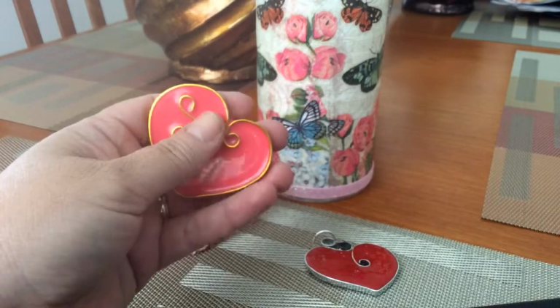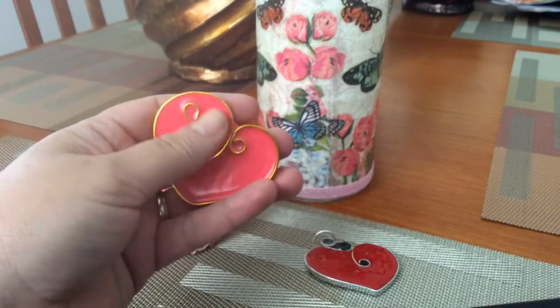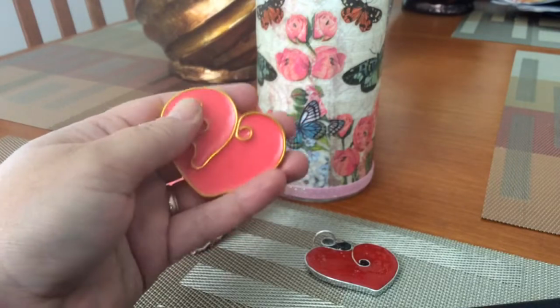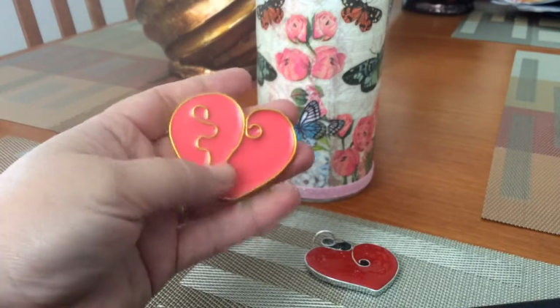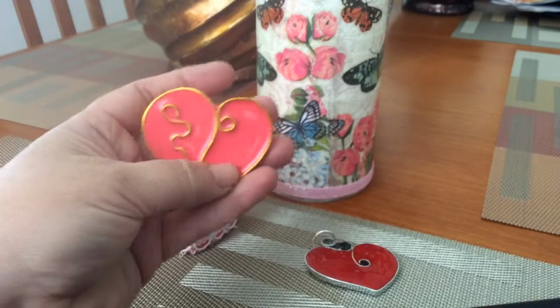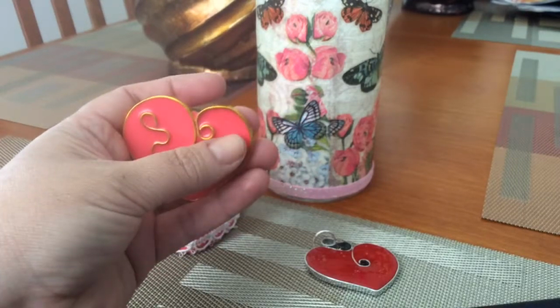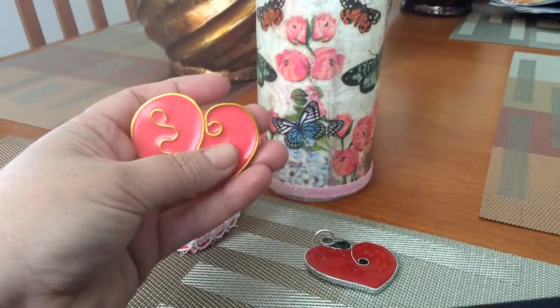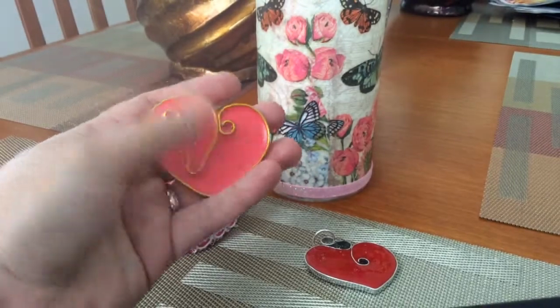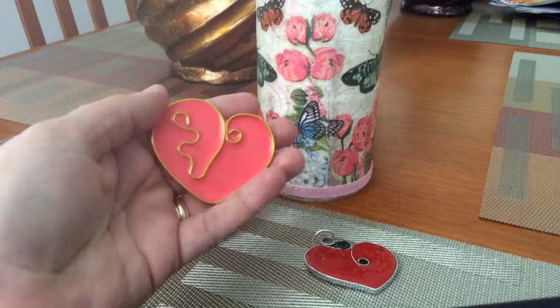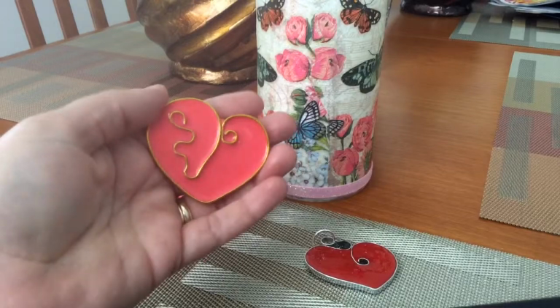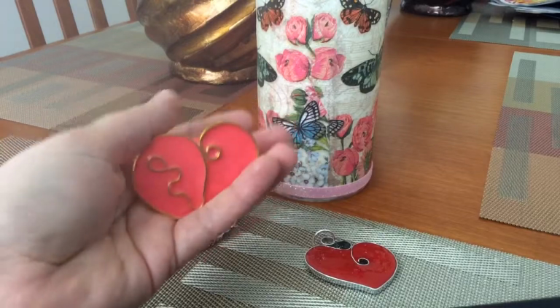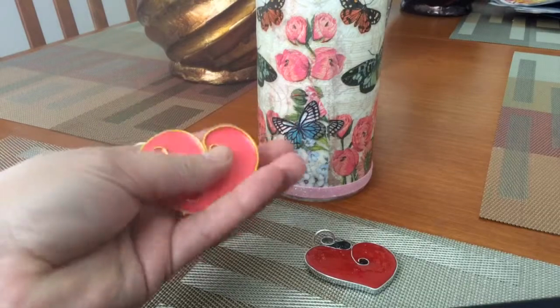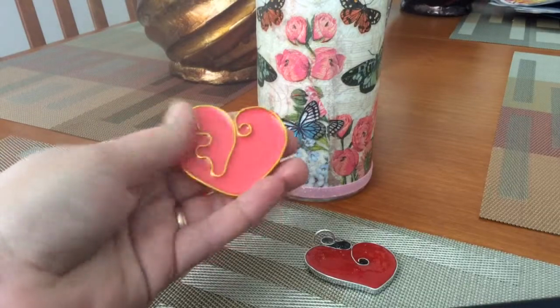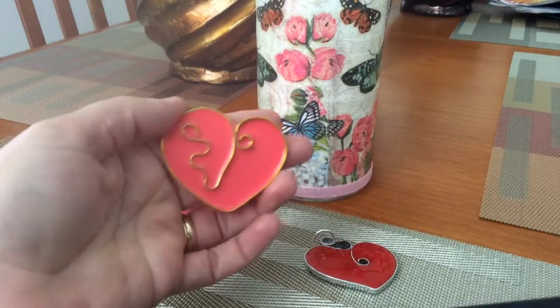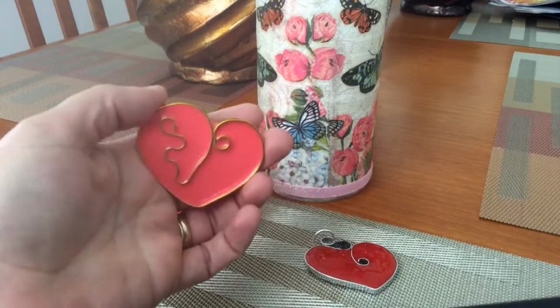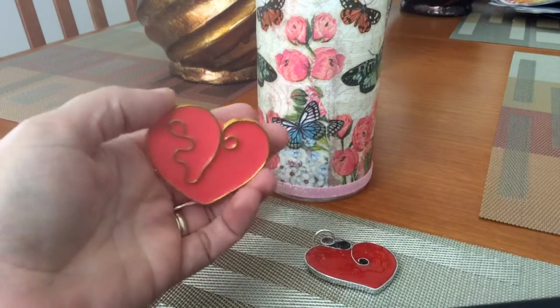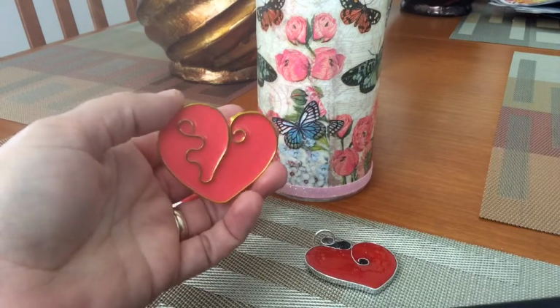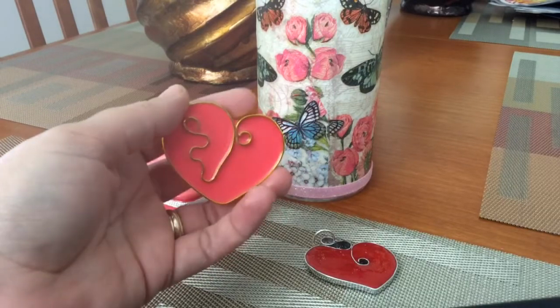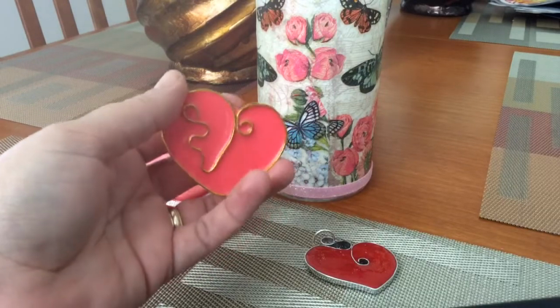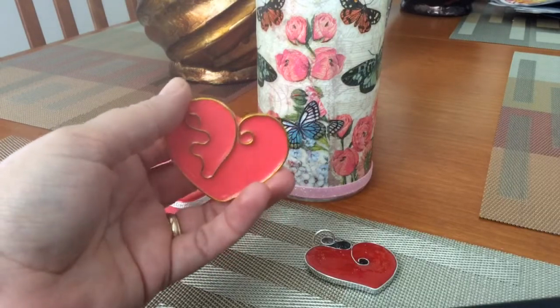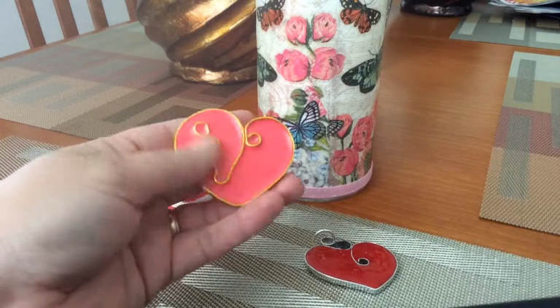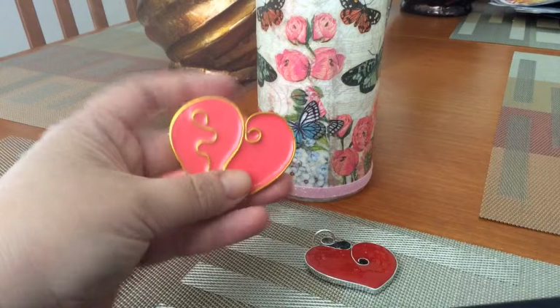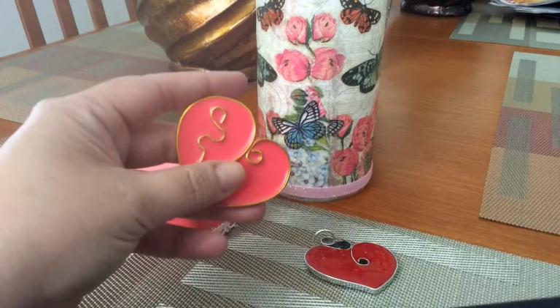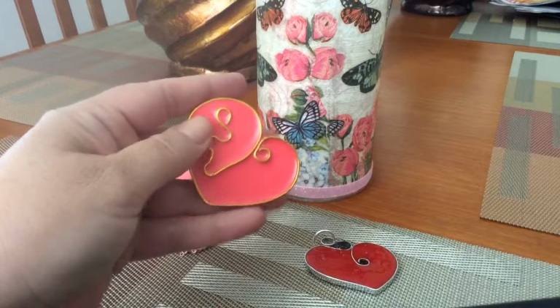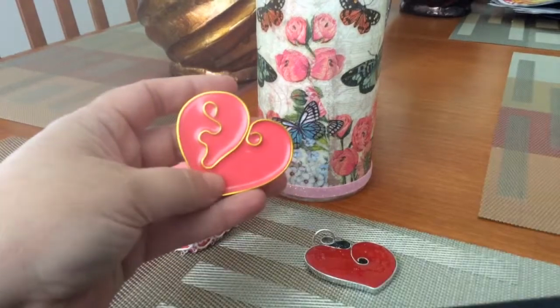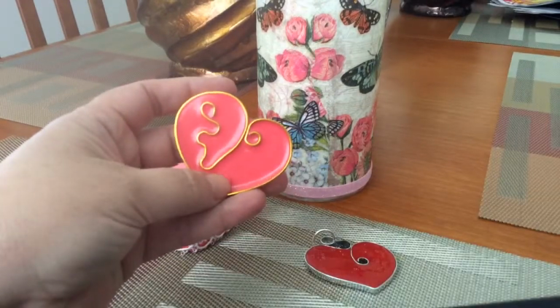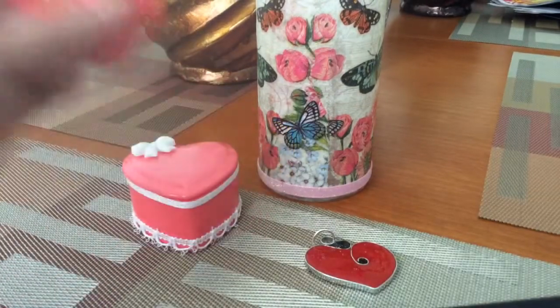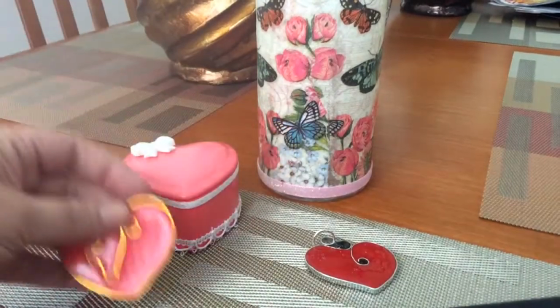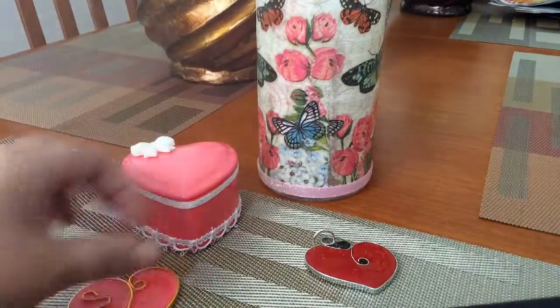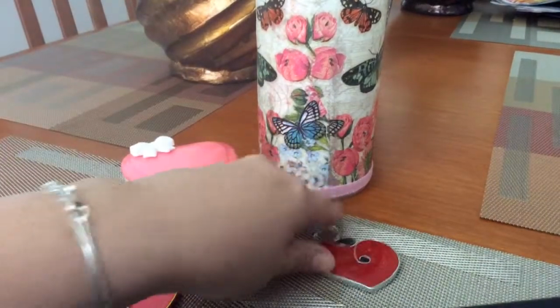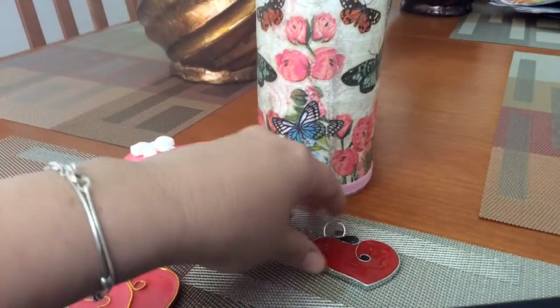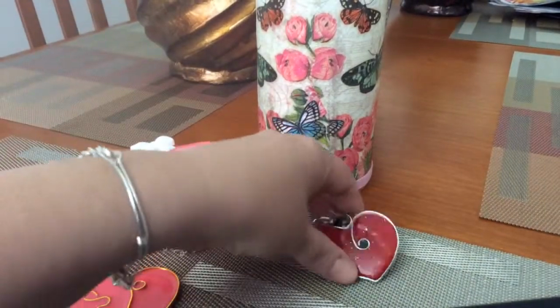I don't really like that bumpy look, so I'm just going to dome over it. I kind of used the casting resin more as a base to give the heart the color, and then I'll just work from there, add a bail, and this will be a pendant.